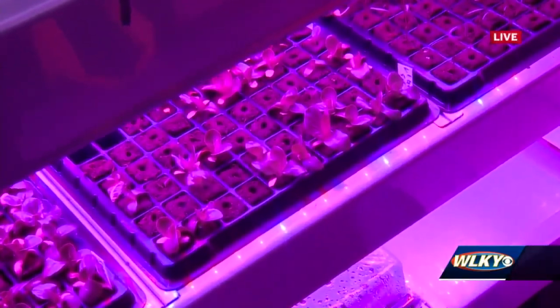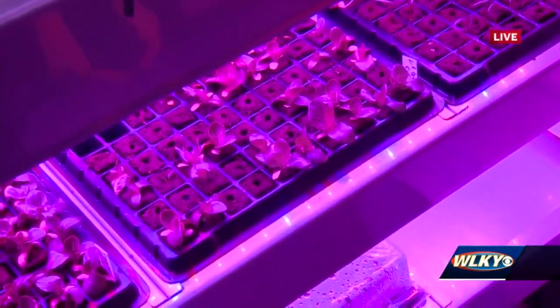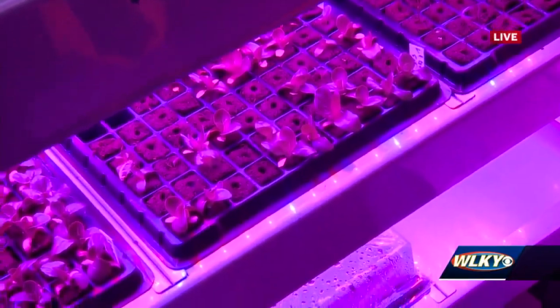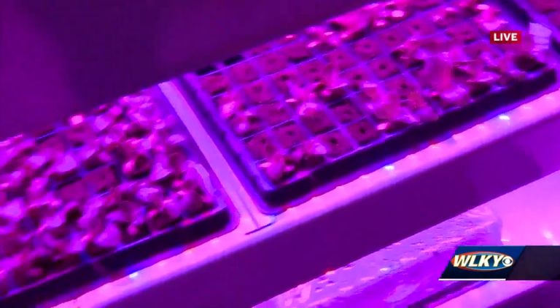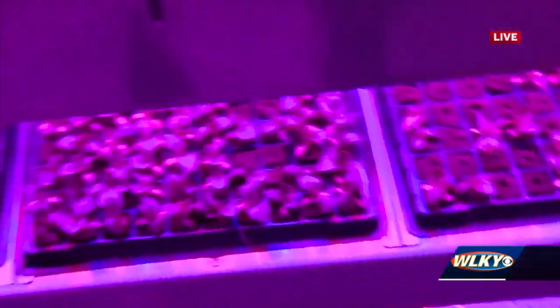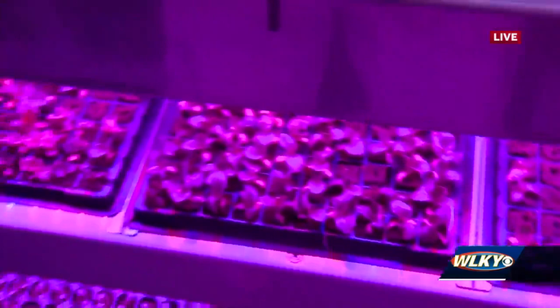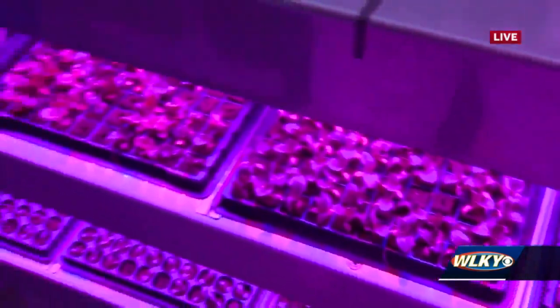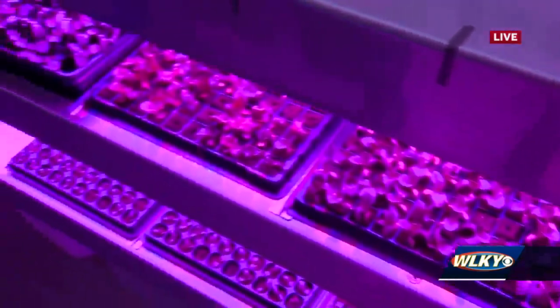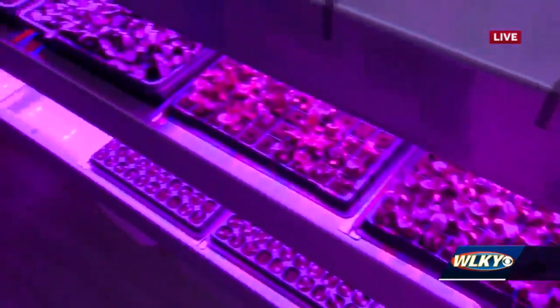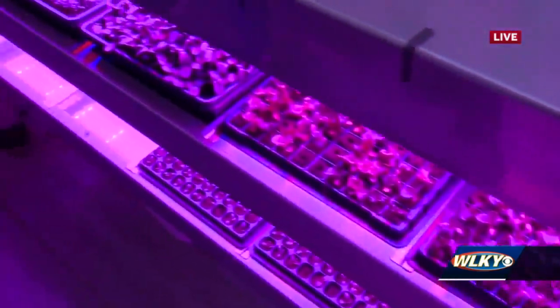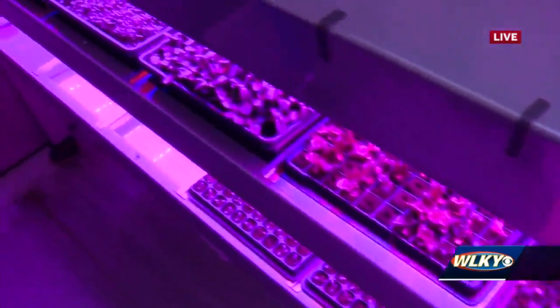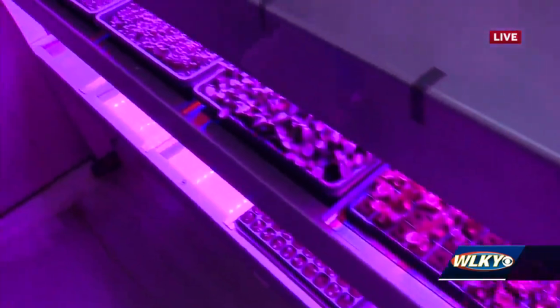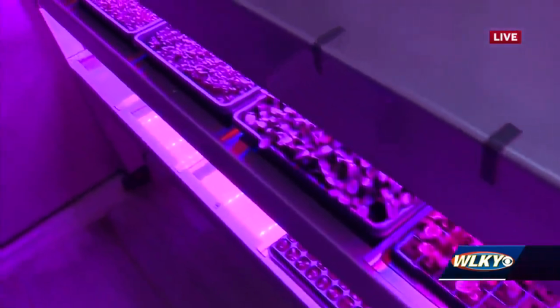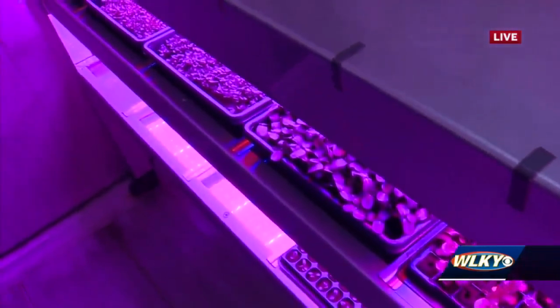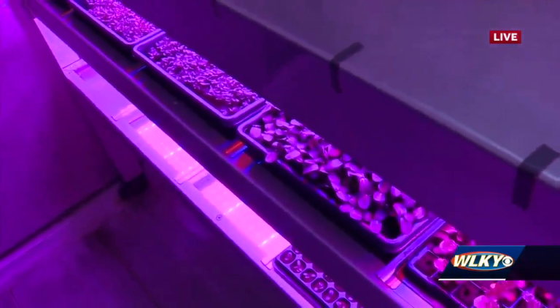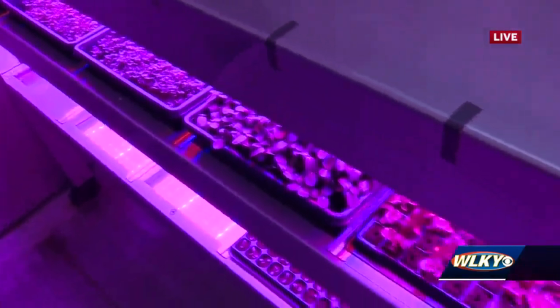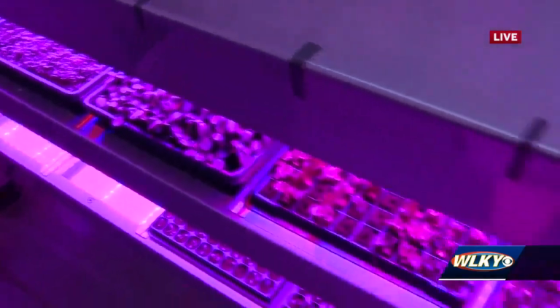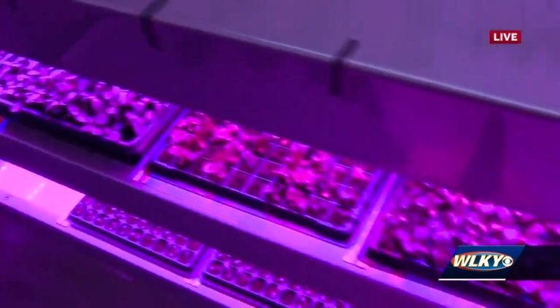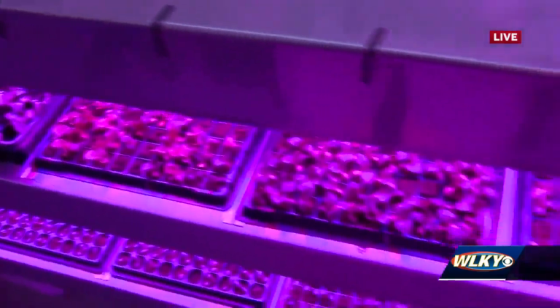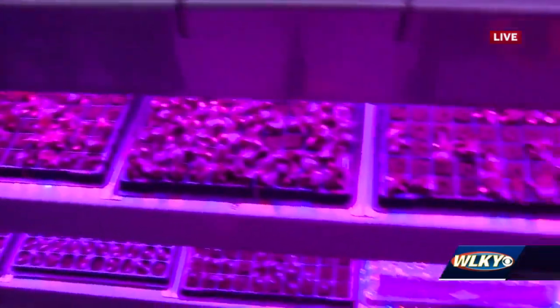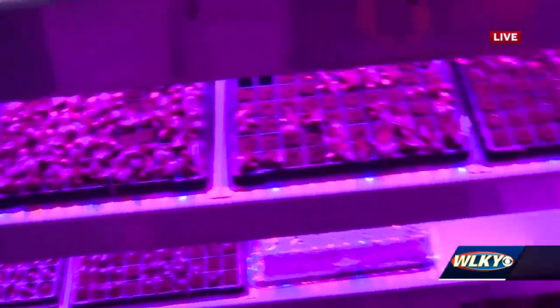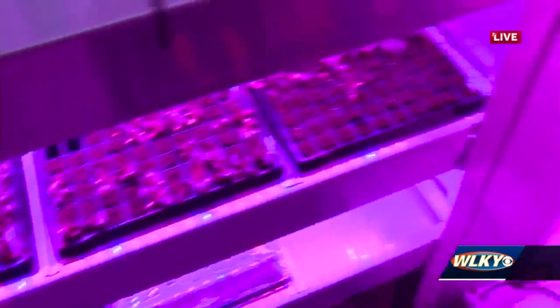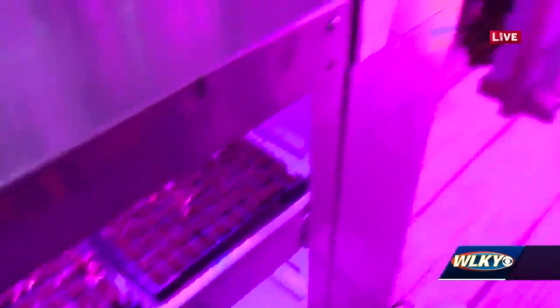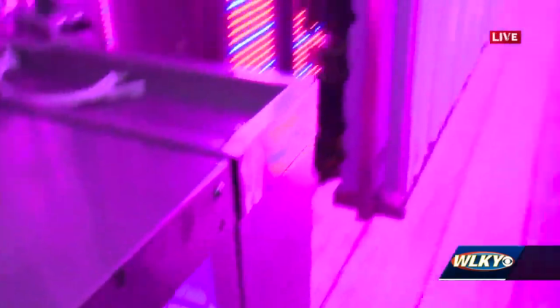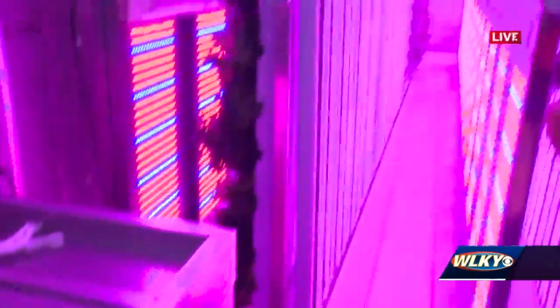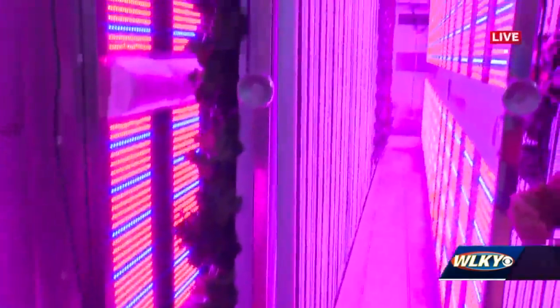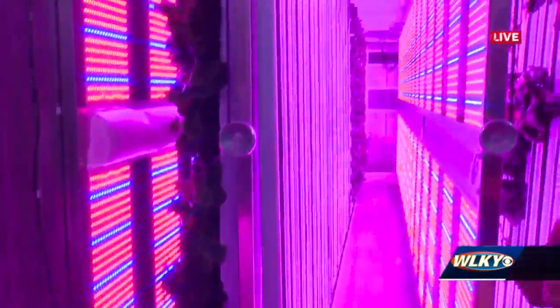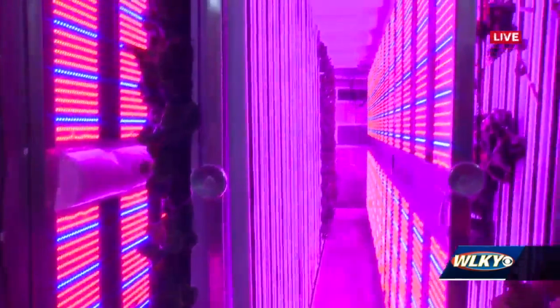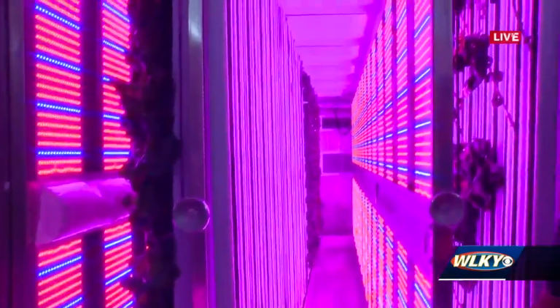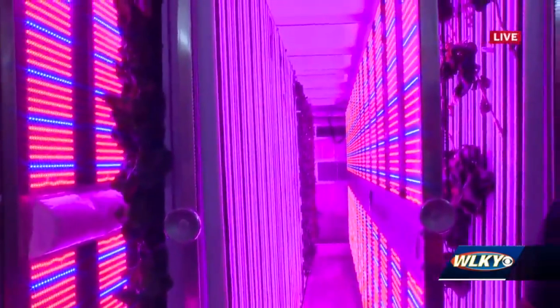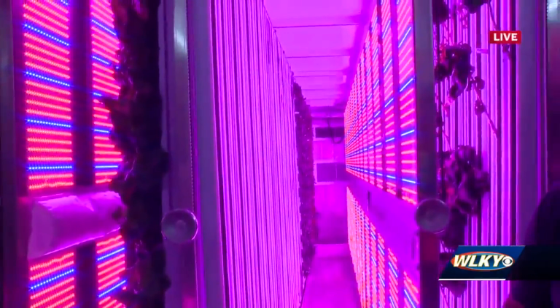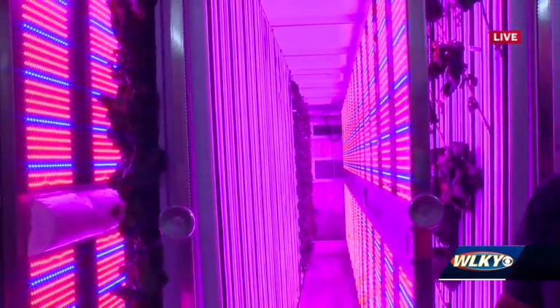How can people find your lettuces and leafy greens? Currently you can go on our website, fallcityfarms.com, for our farm share program, as well as Market Wagon, which is an online farmer's market, and you can catch us at Norton Commons every Sunday.